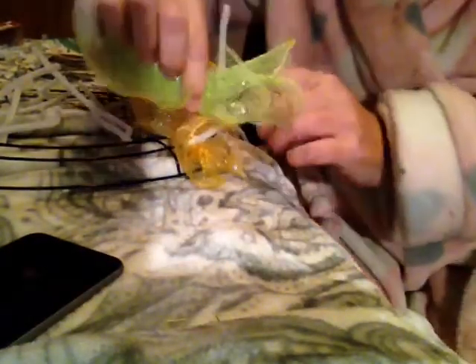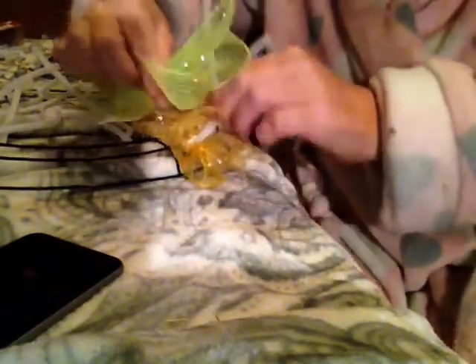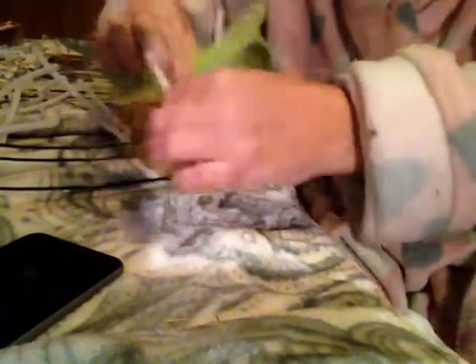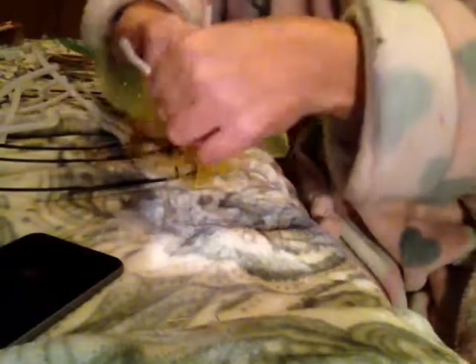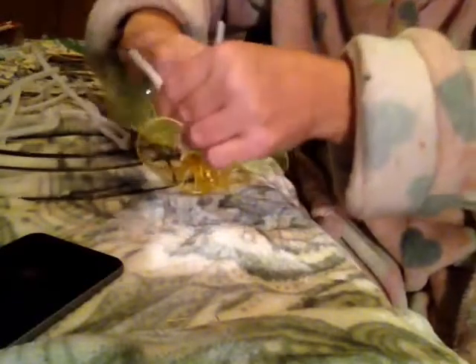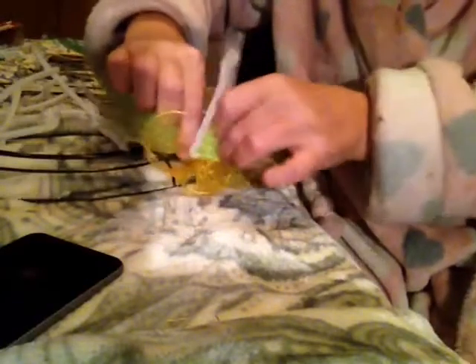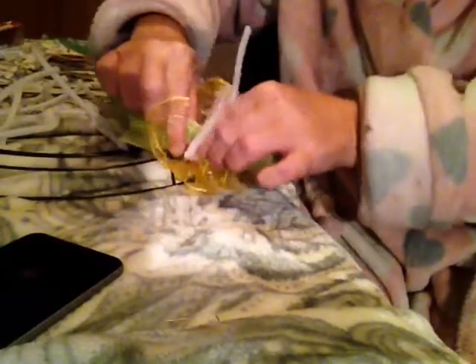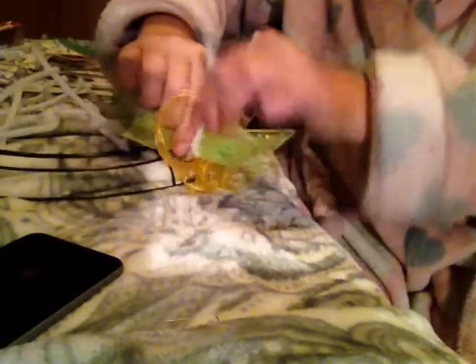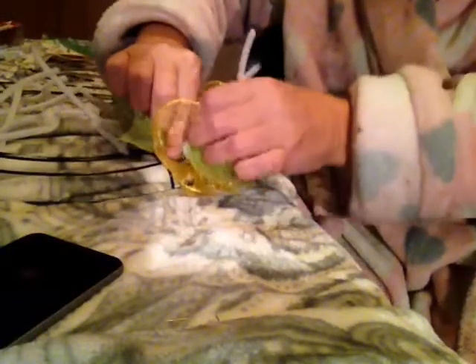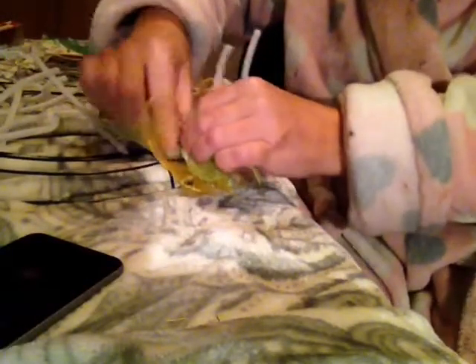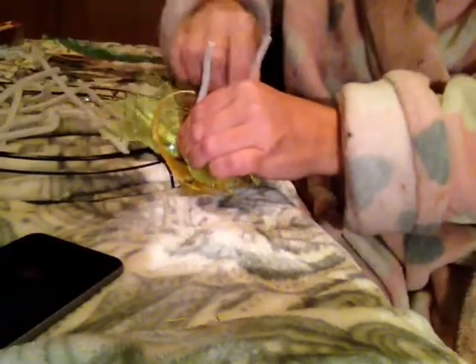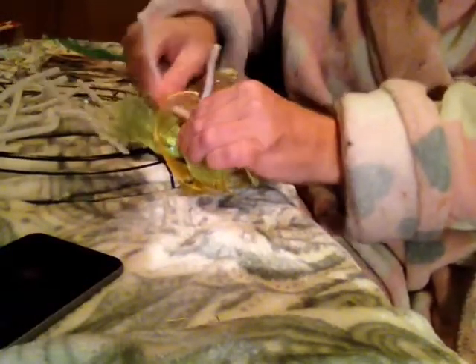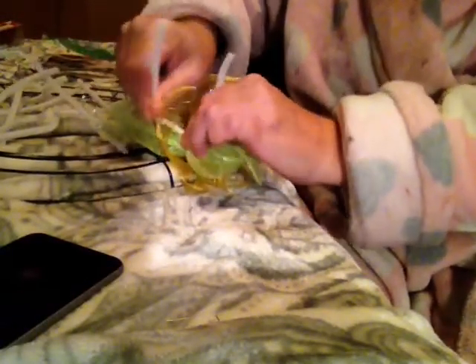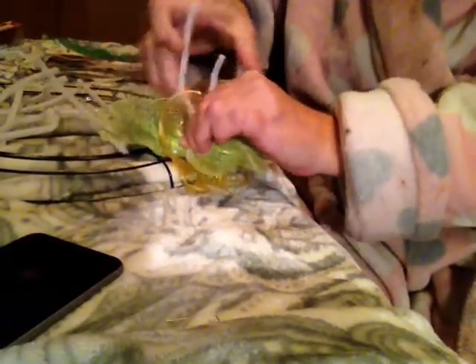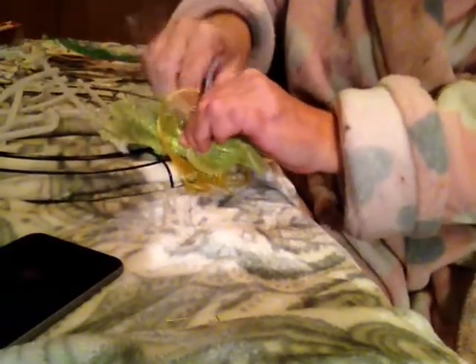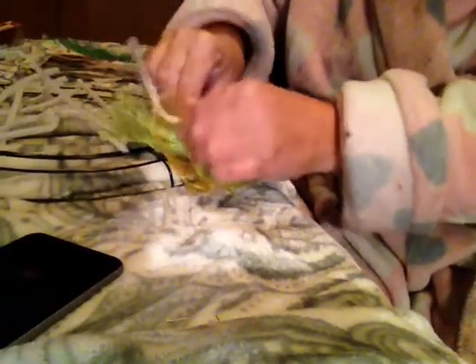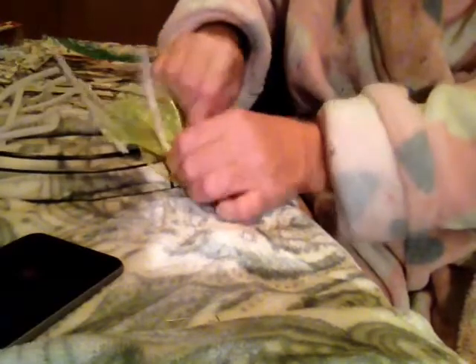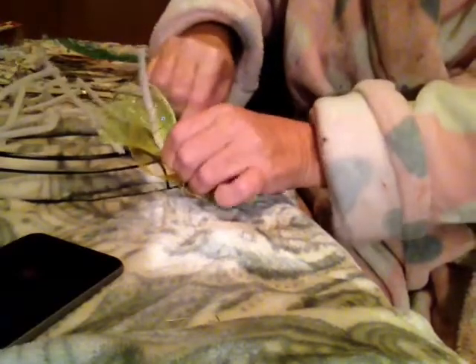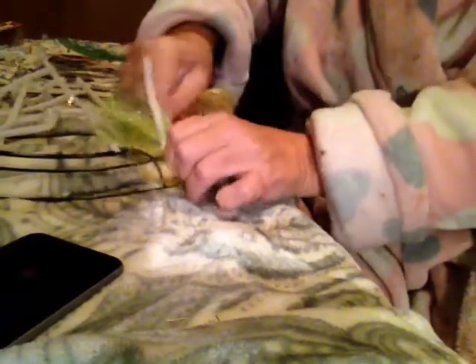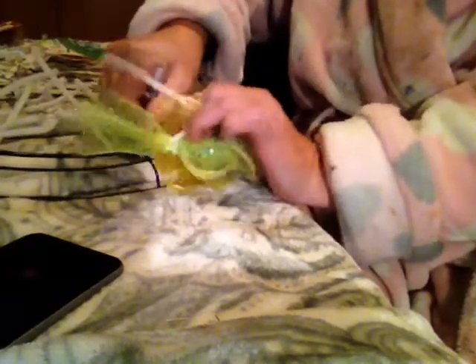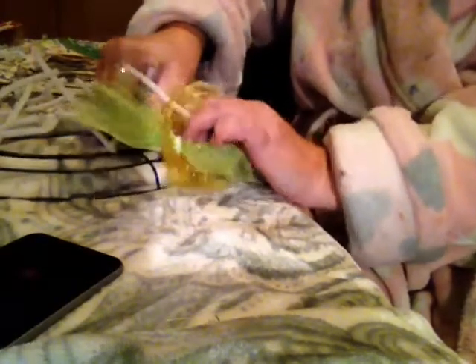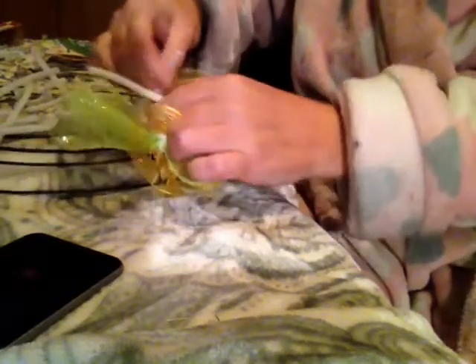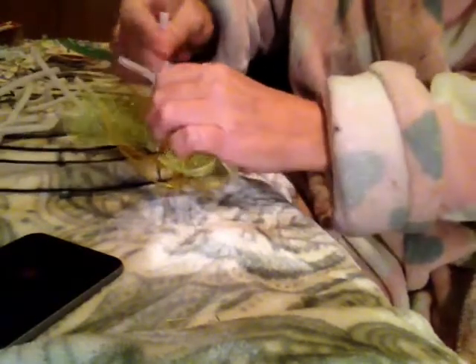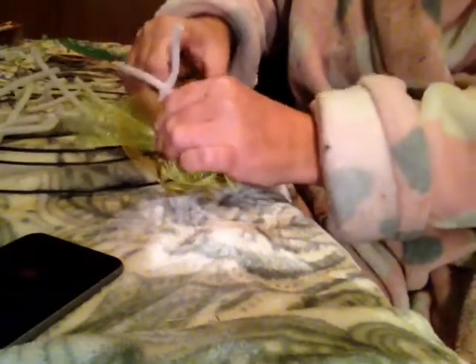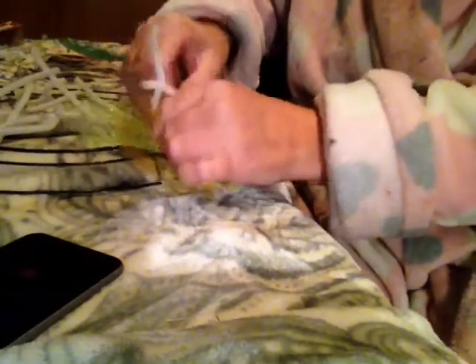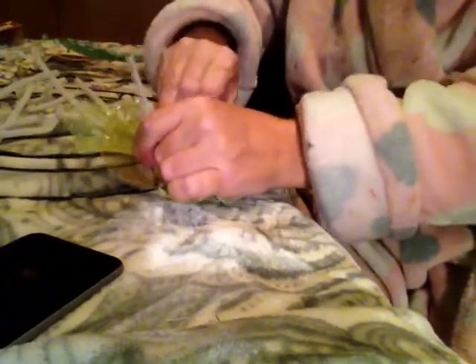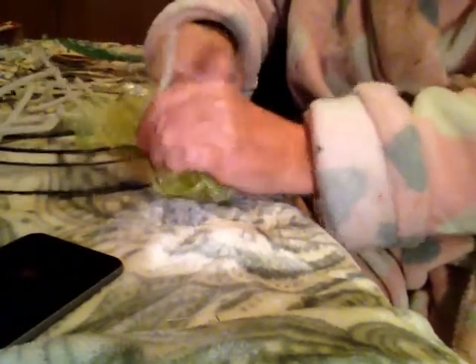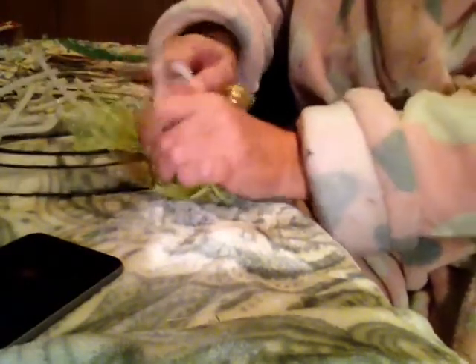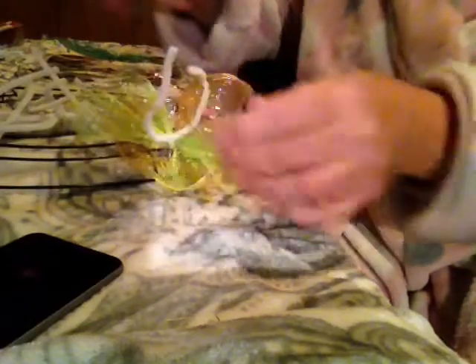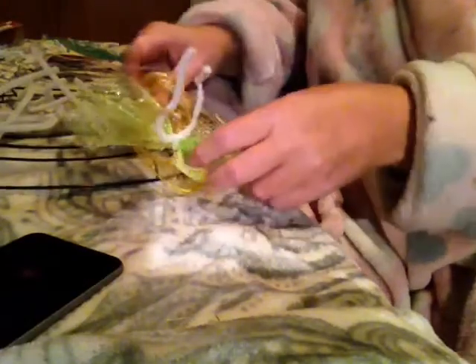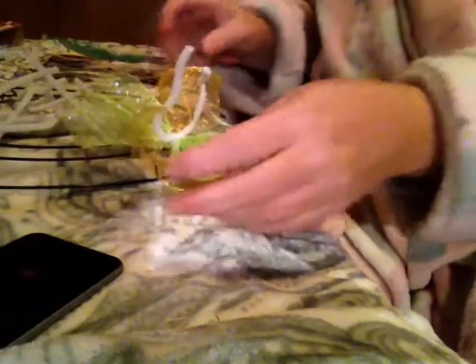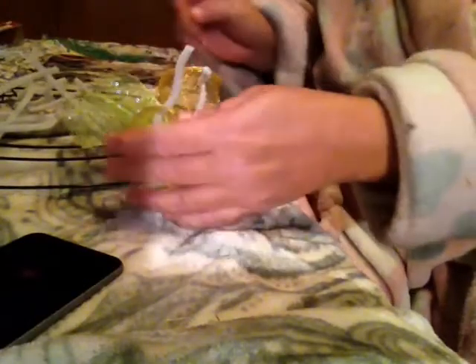My craft room is in my bedroom and on the kitchen table. Yes, that's how I roll — use what you got. I got a kitchen and I got a bed, so we're using it.